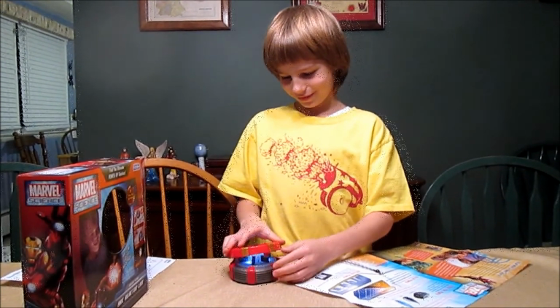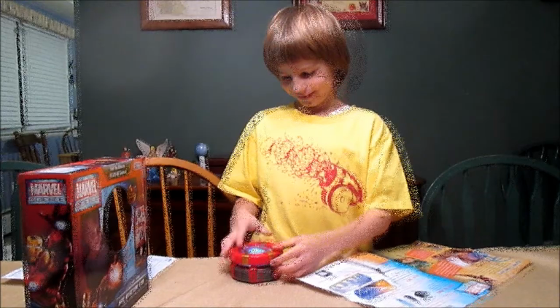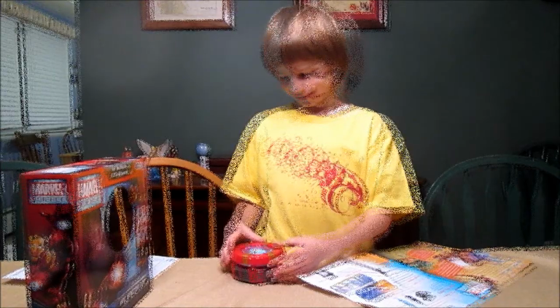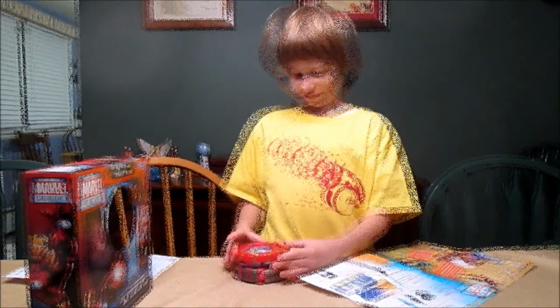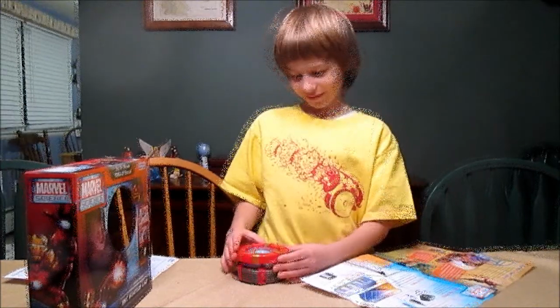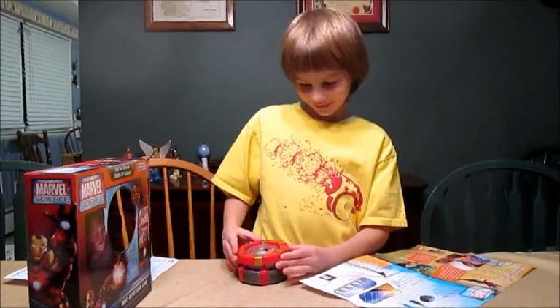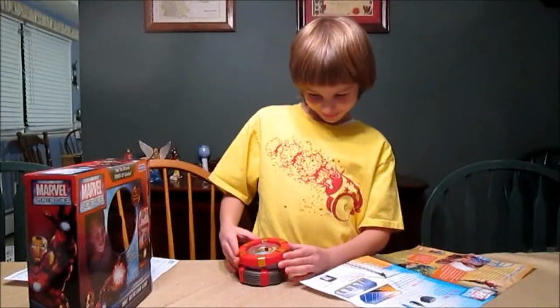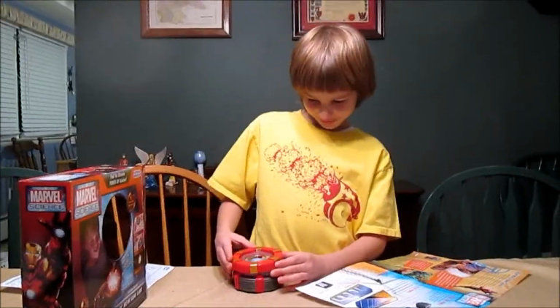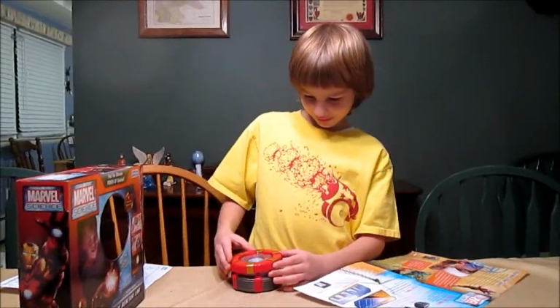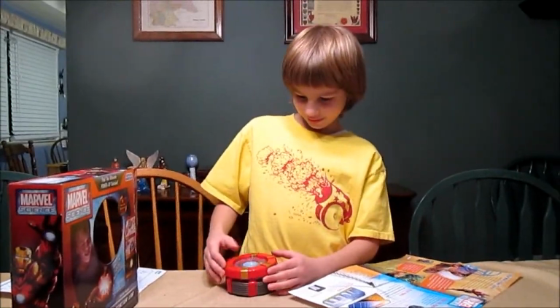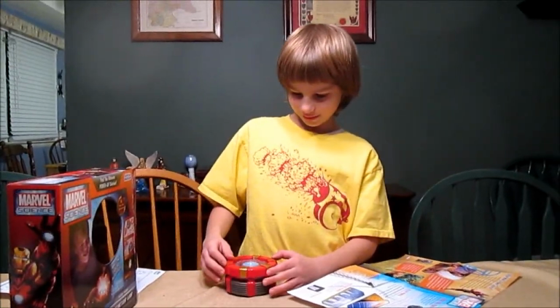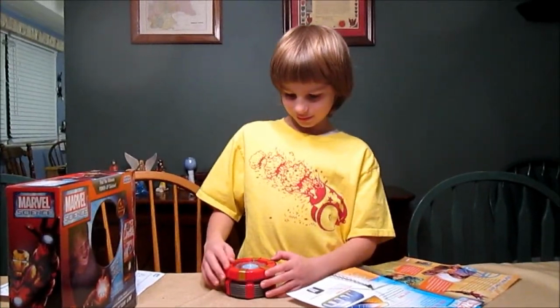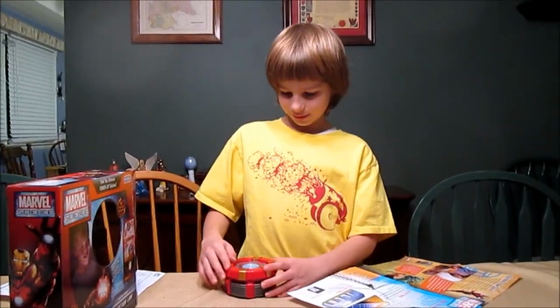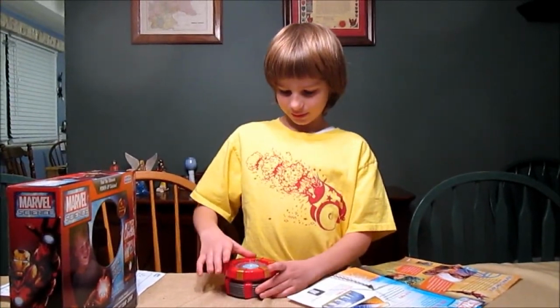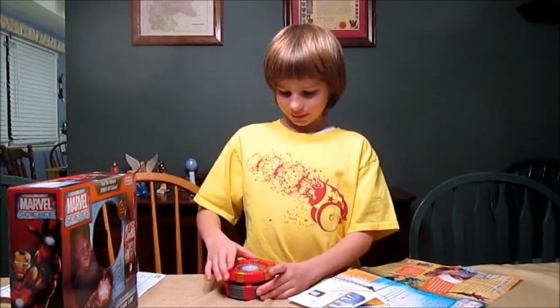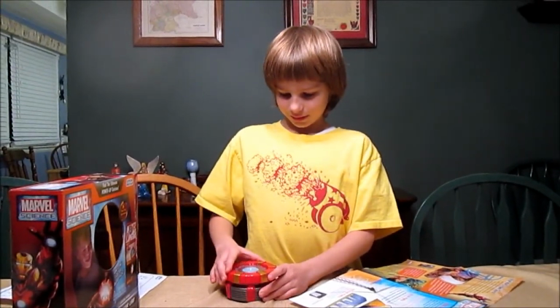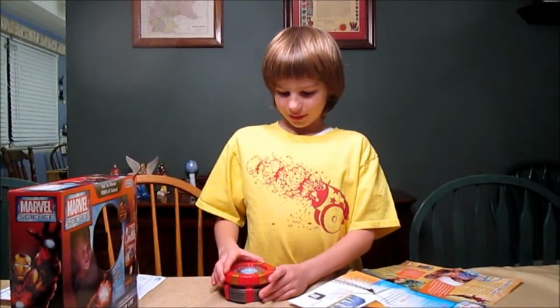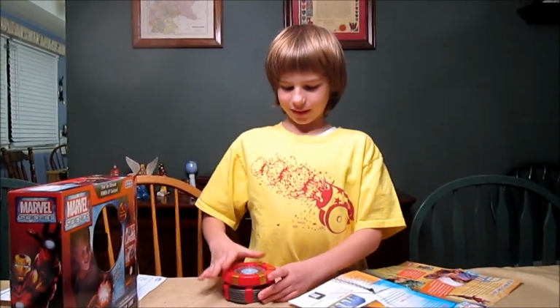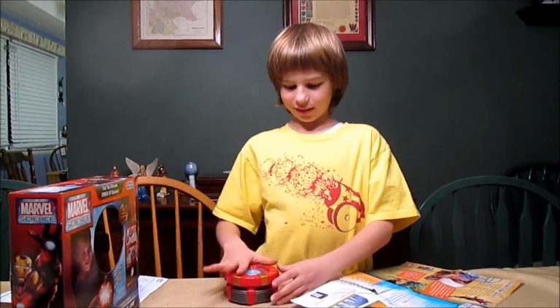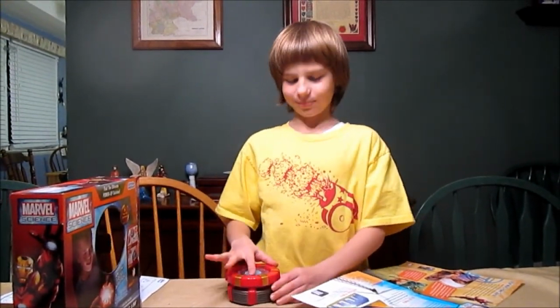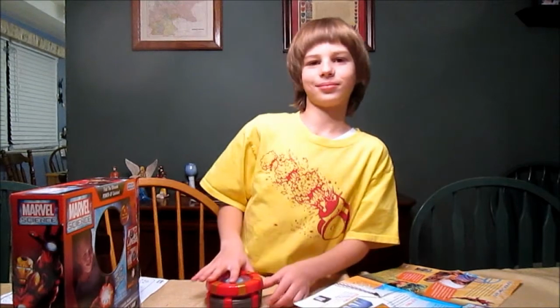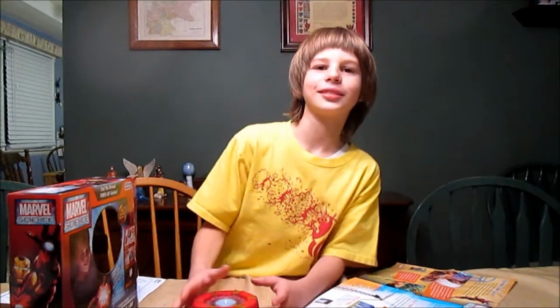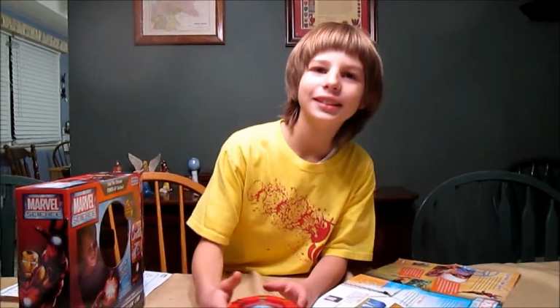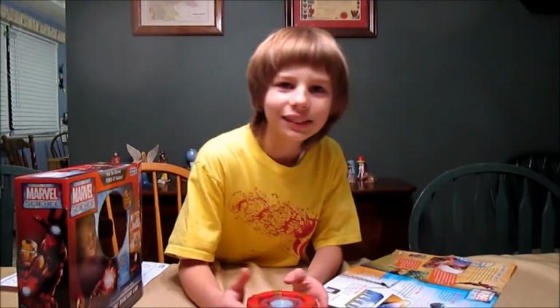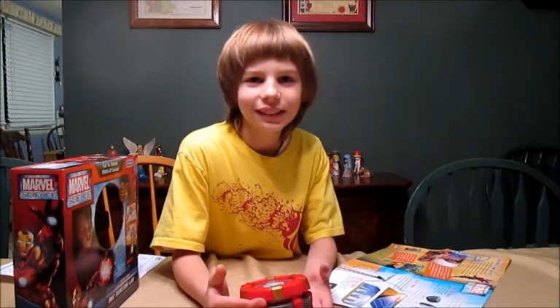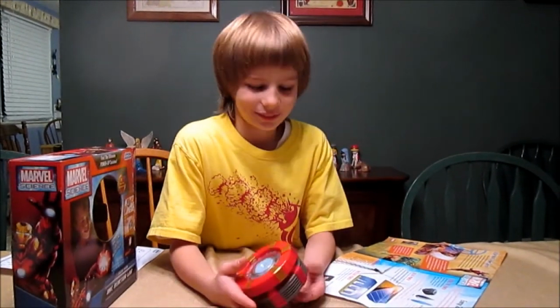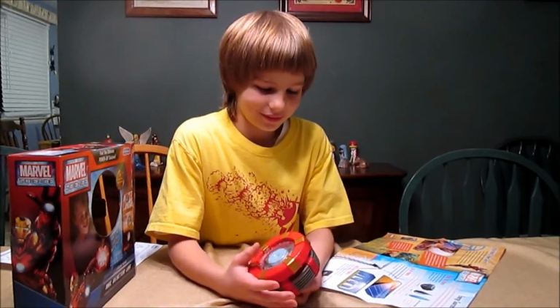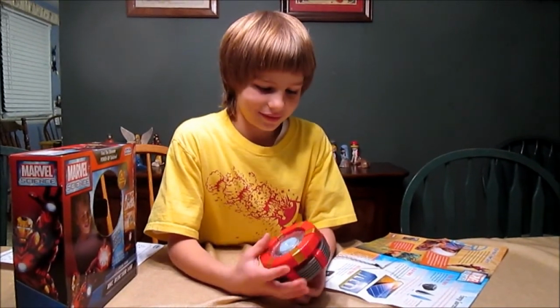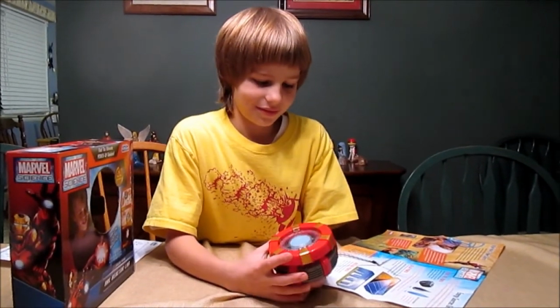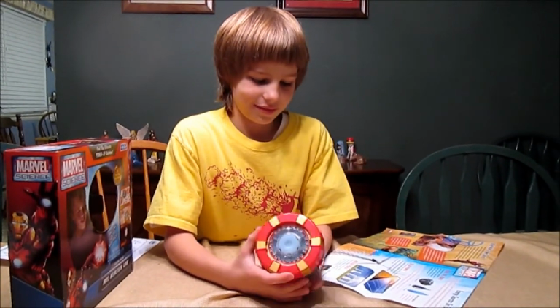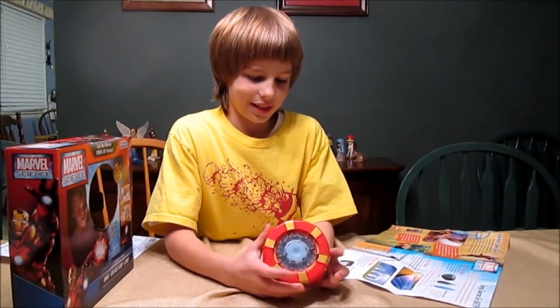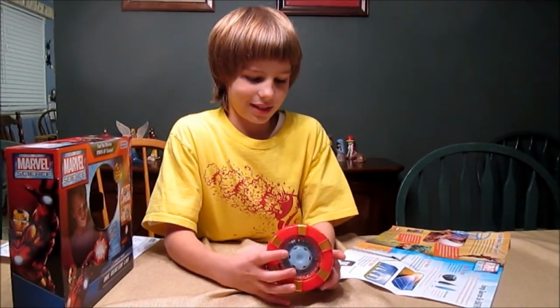Besides an Arc Reactor Lab, what else can you use that for? A nightlight. In your room? Yes.